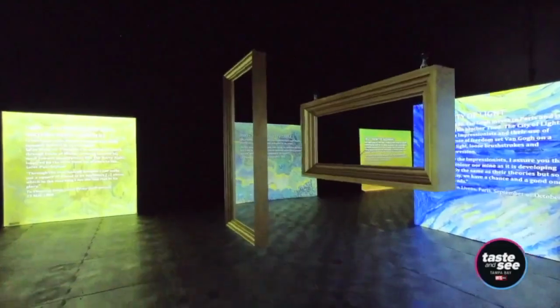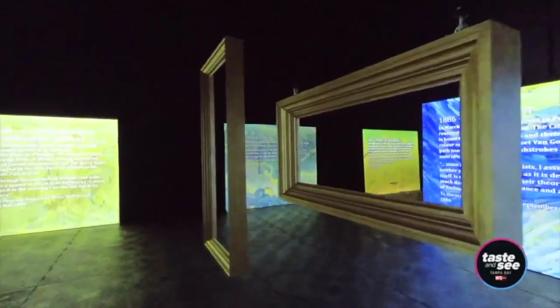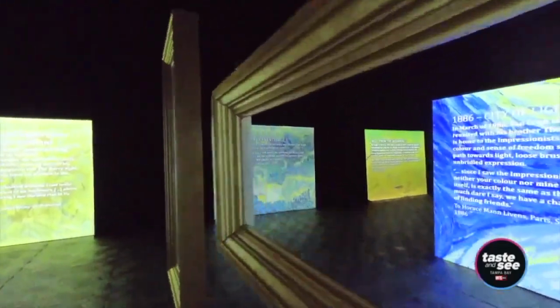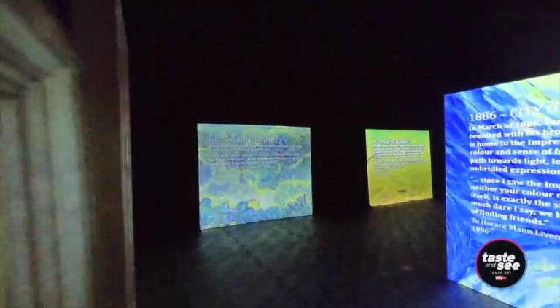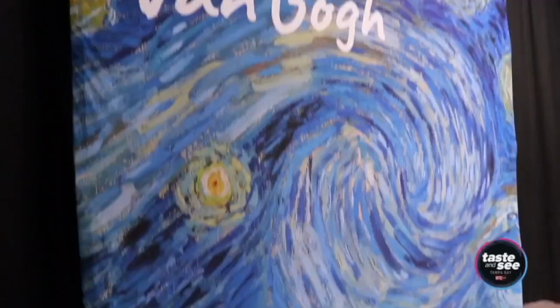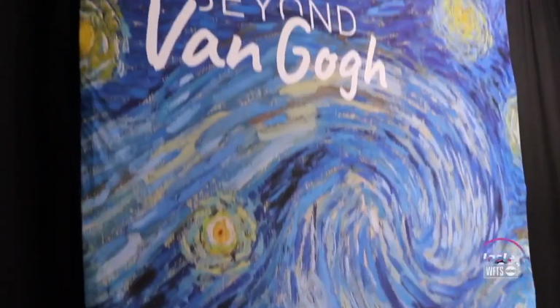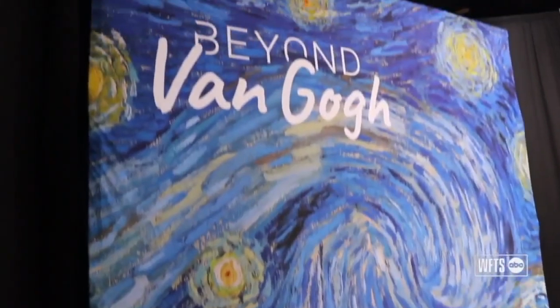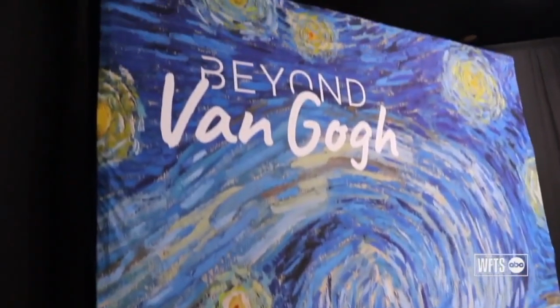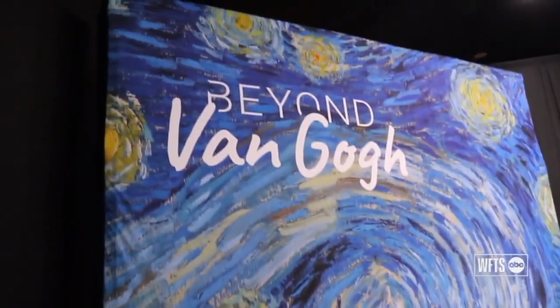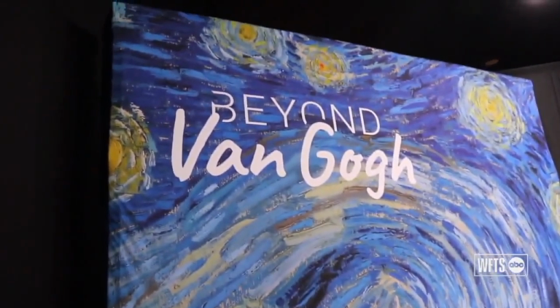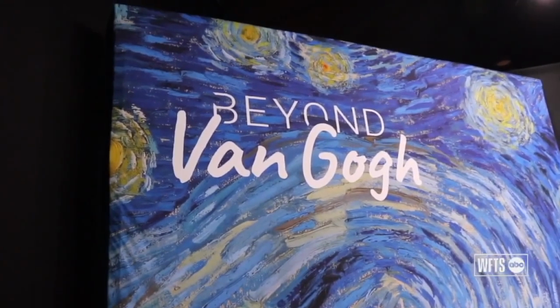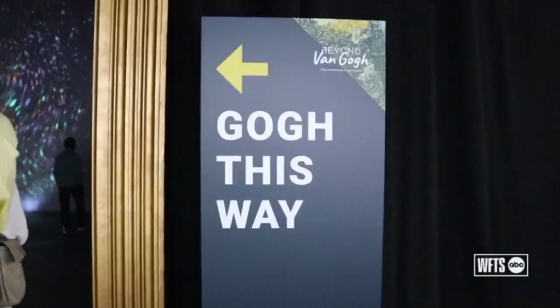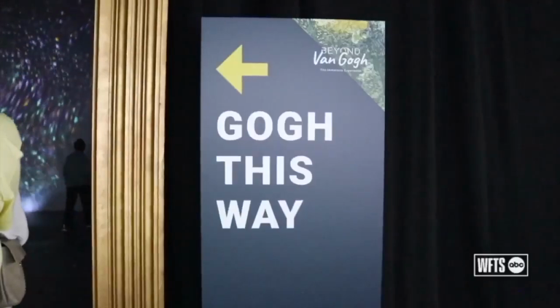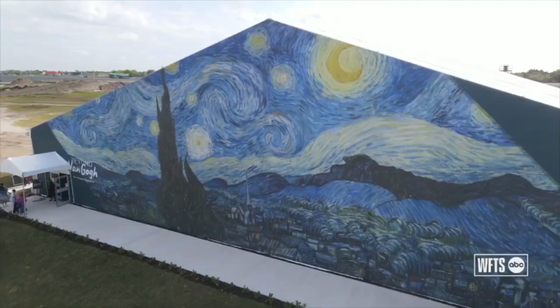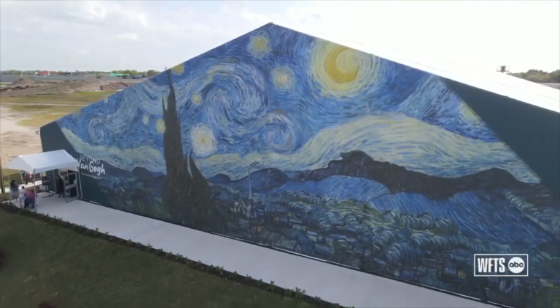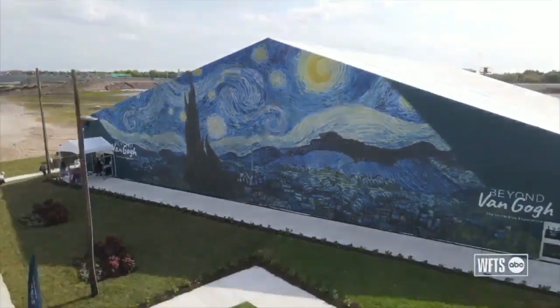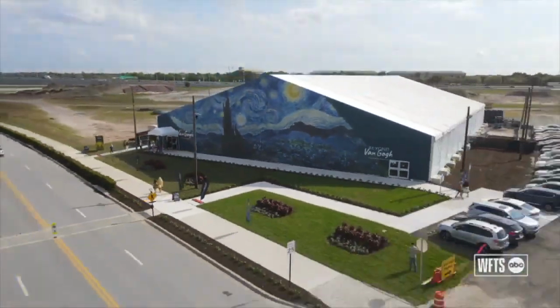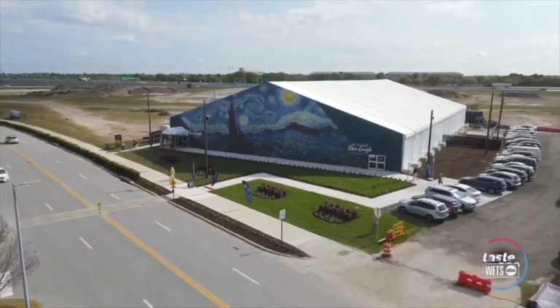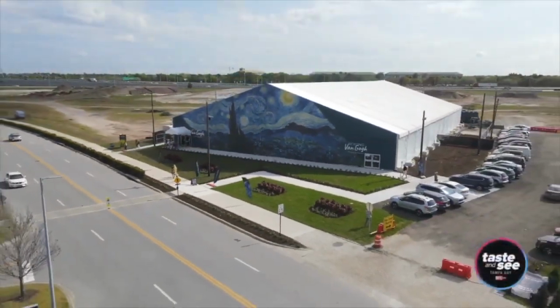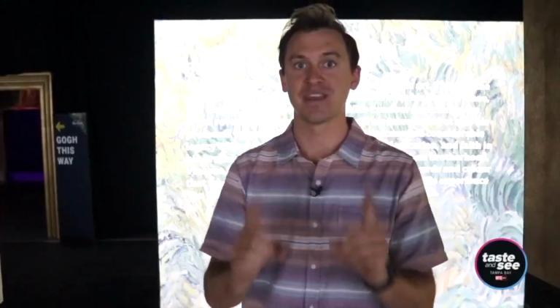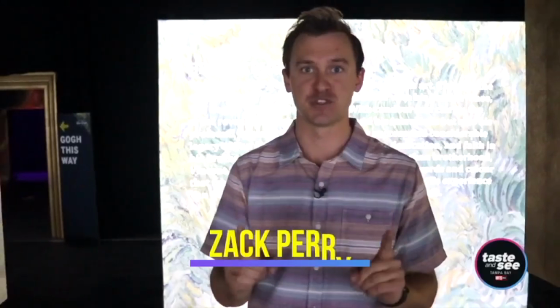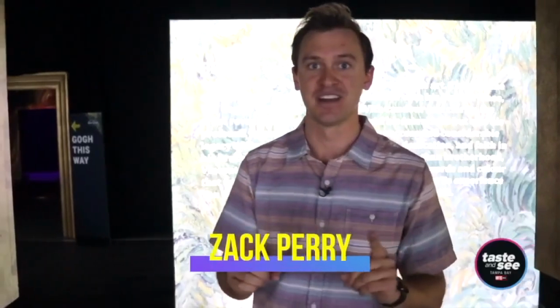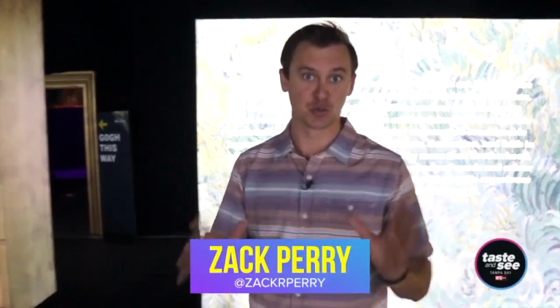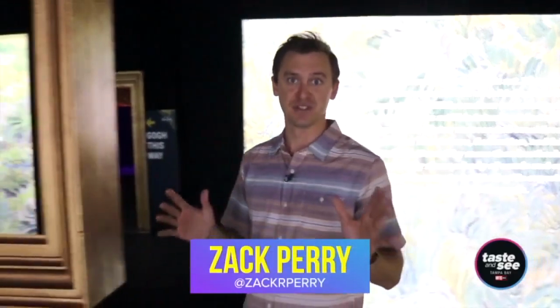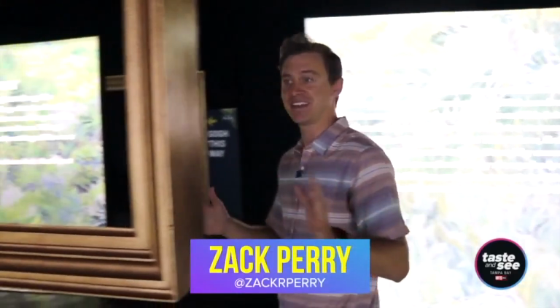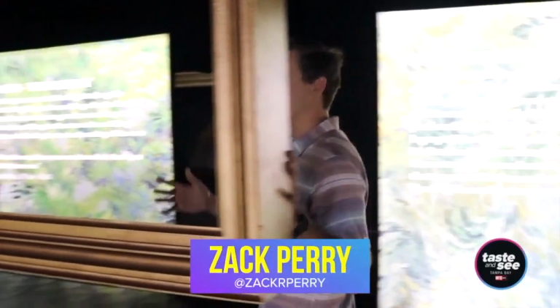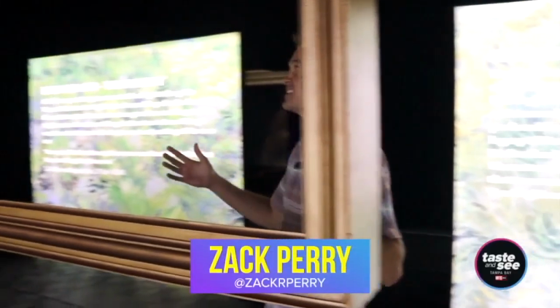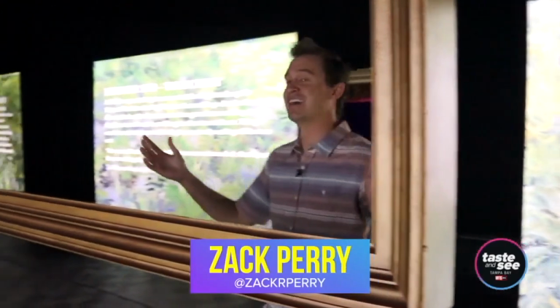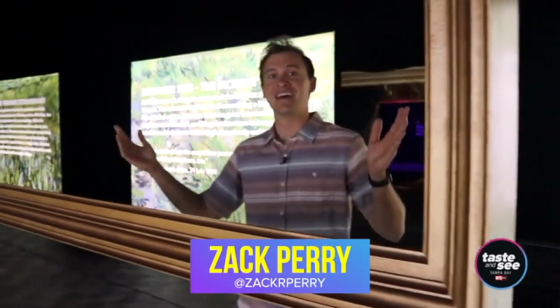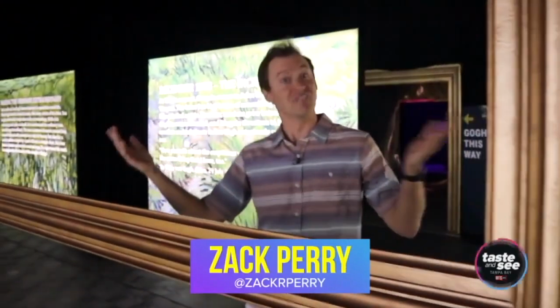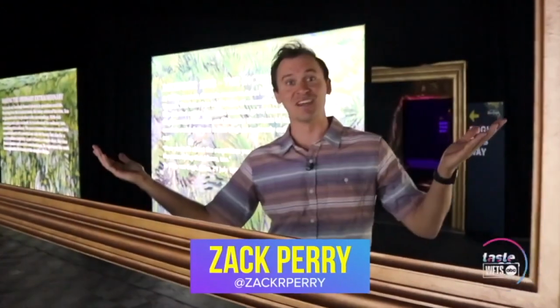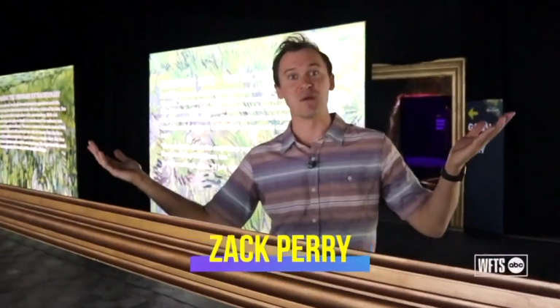We are exploring the incredibly immersive art exhibit Beyond Van Gogh at University Town Center in Sarasota. And one thing is for sure — it truly feels like you're inside a Vincent Van Gogh painting.